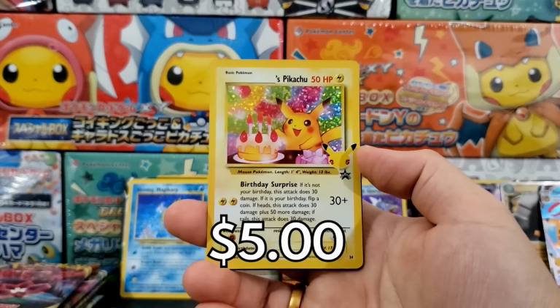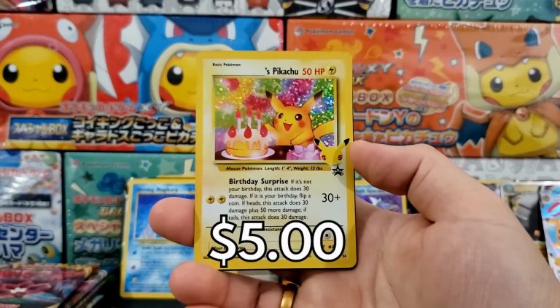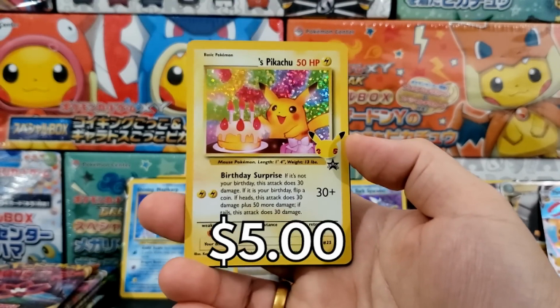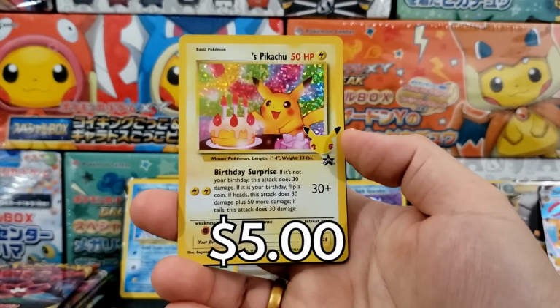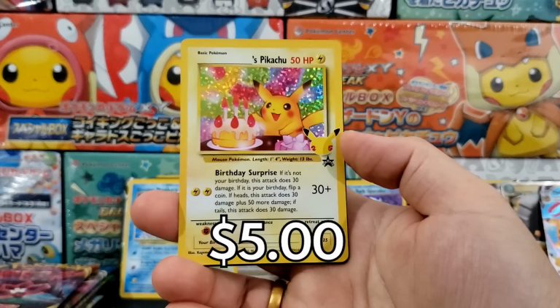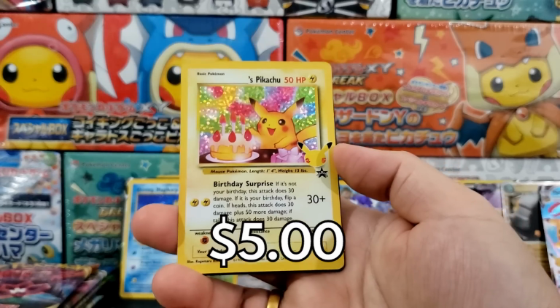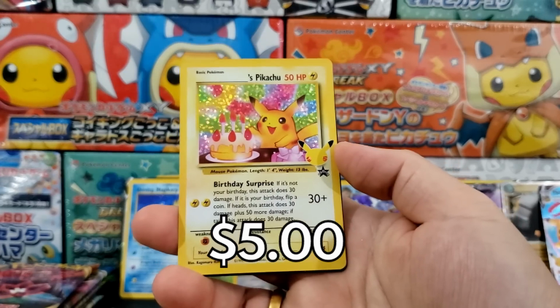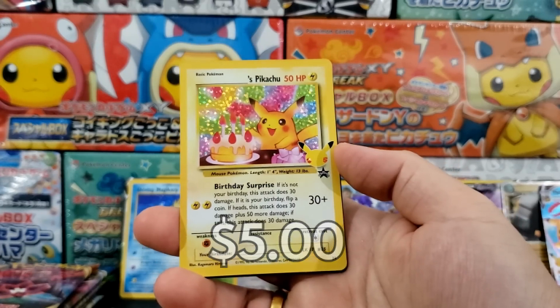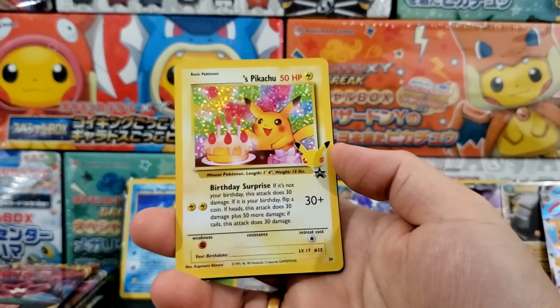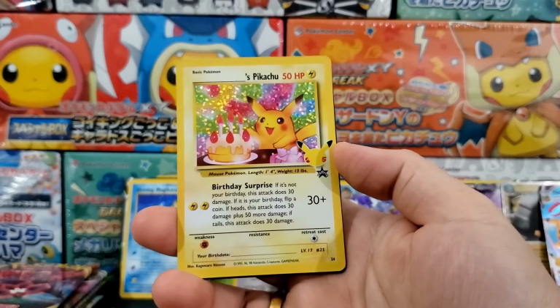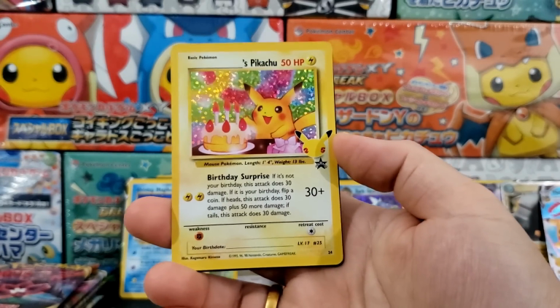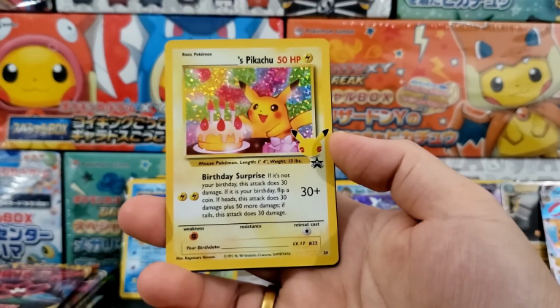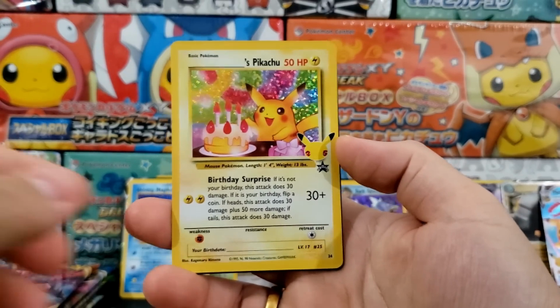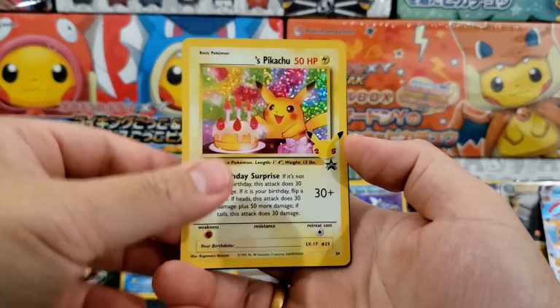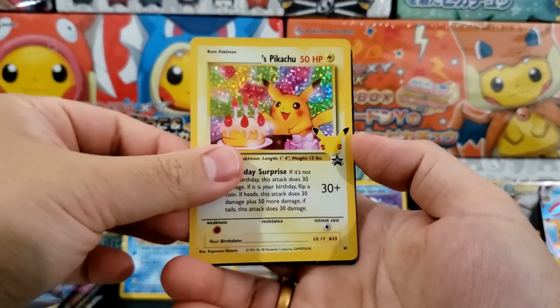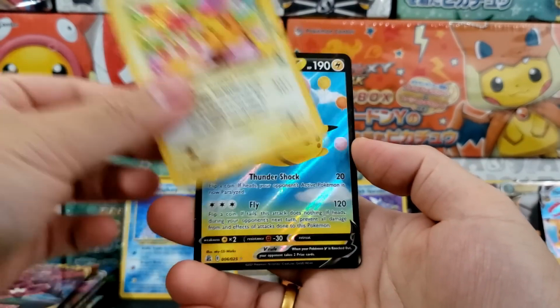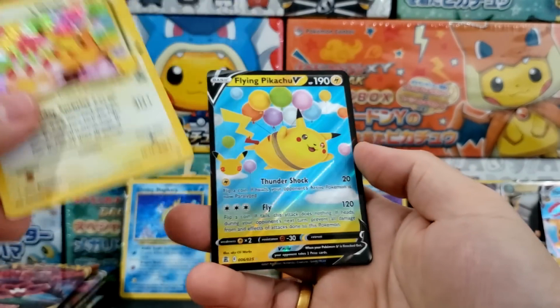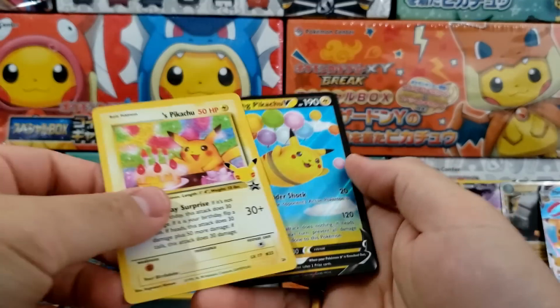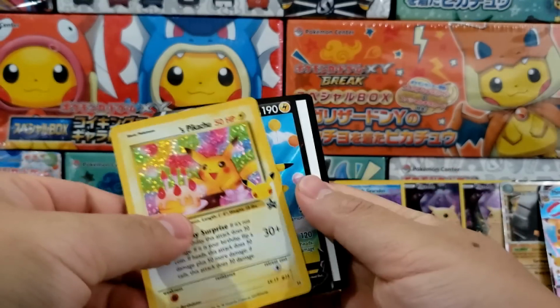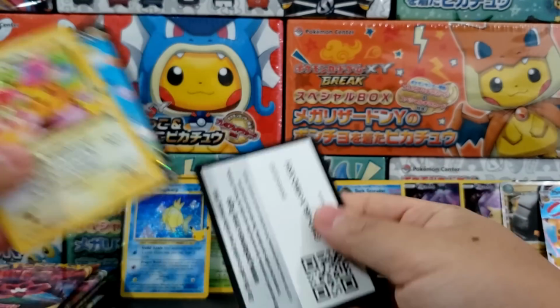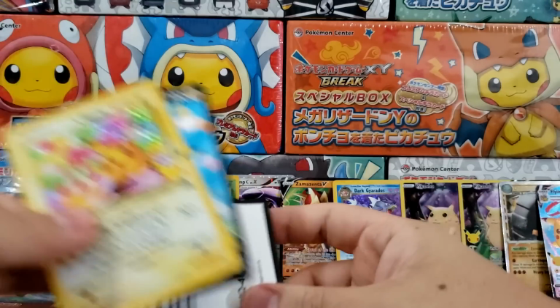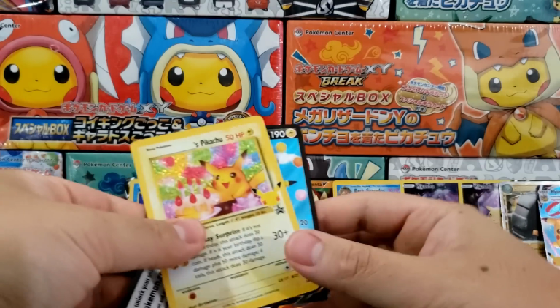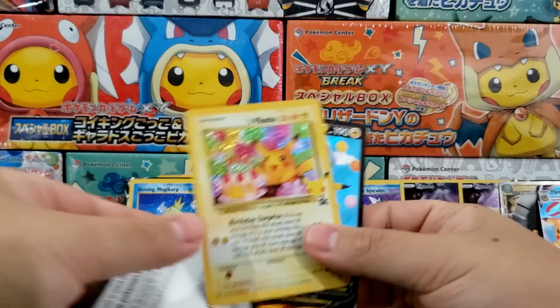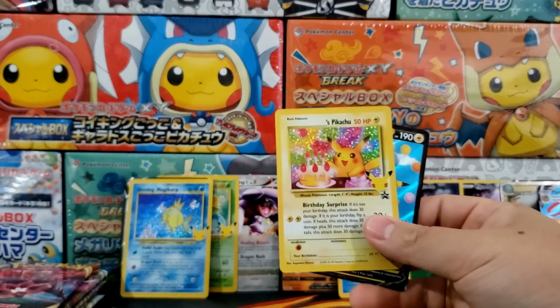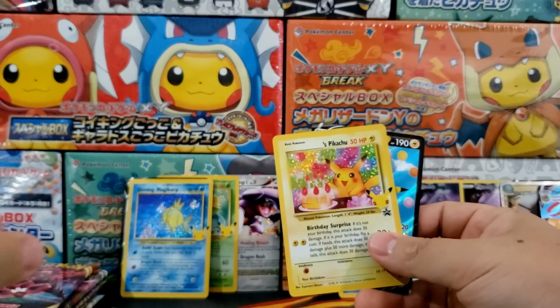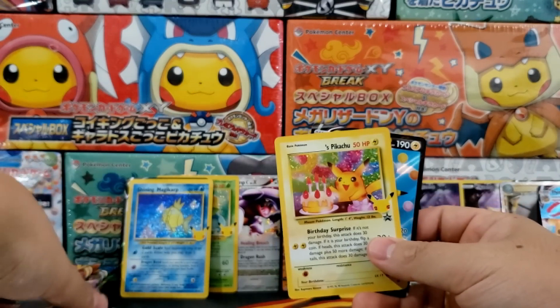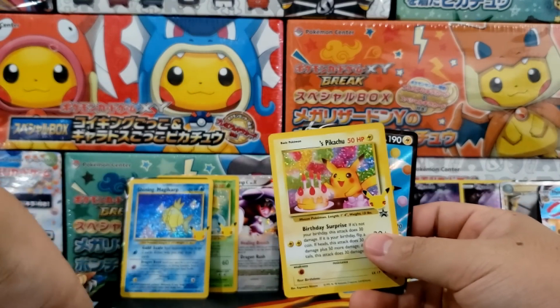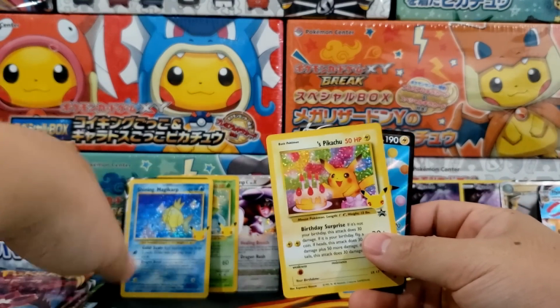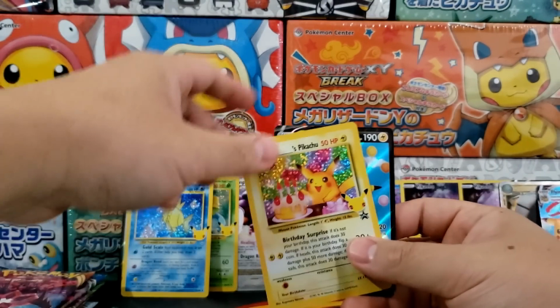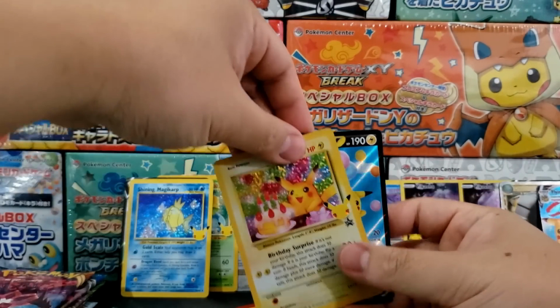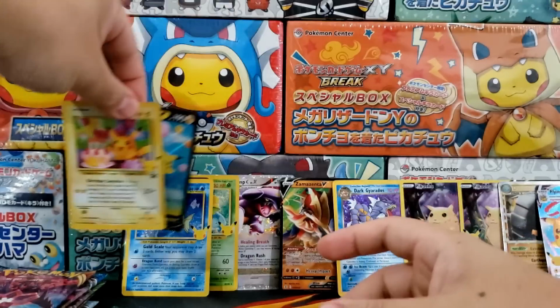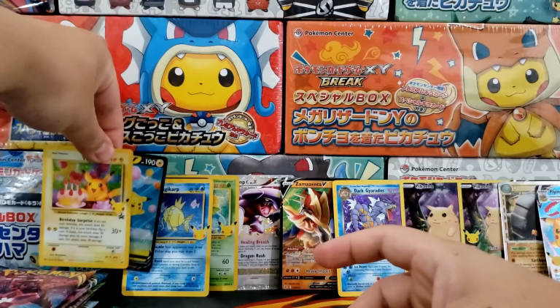Birthday Pikachu number 2! Wow — what a gorgeous card. I am very impressed by this specific Elite Trainer Box.